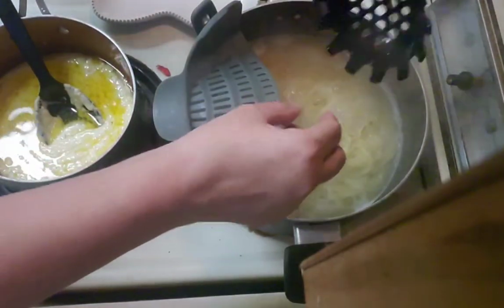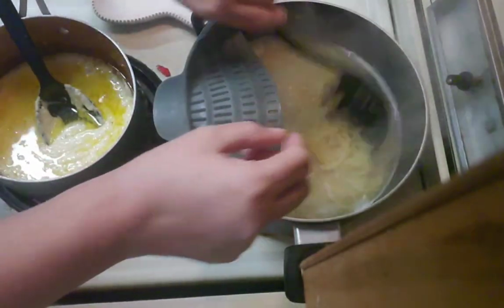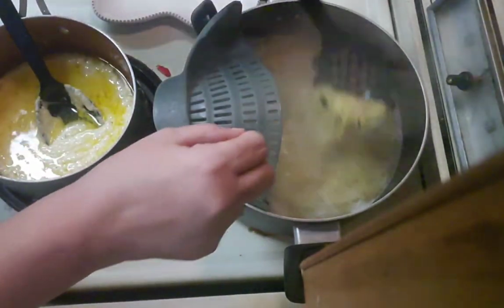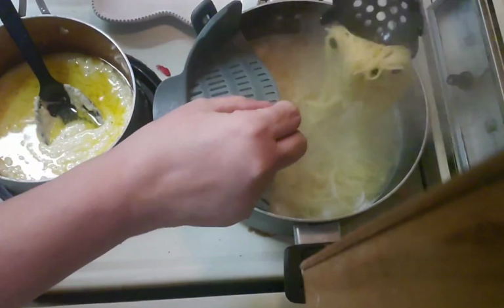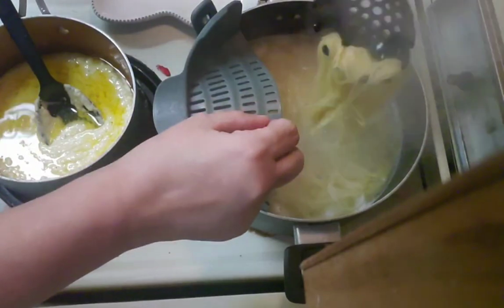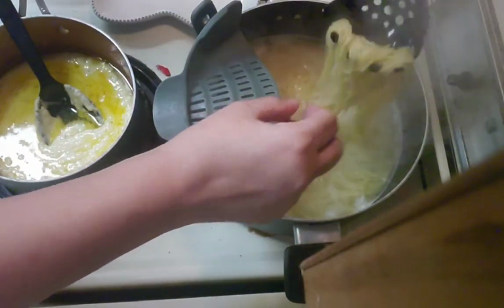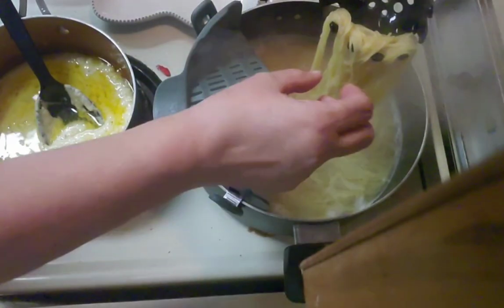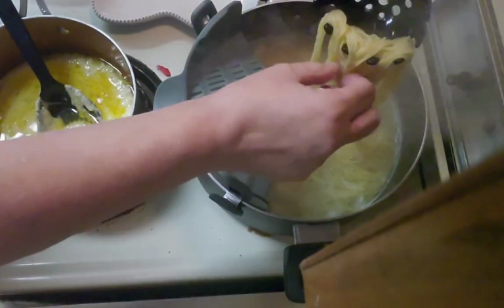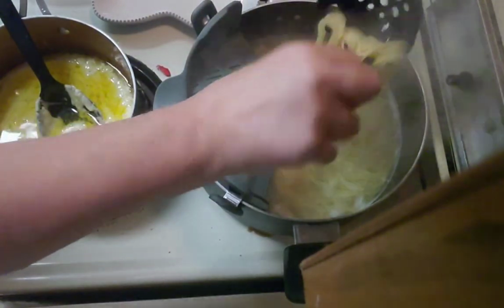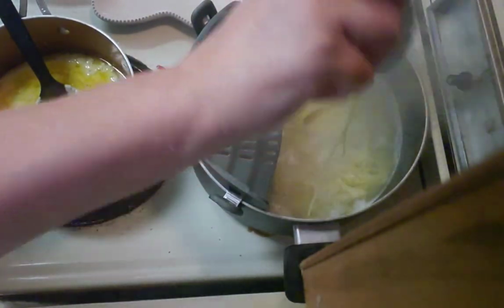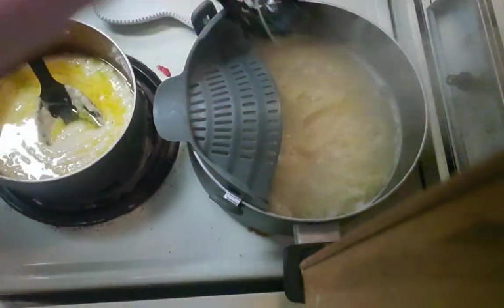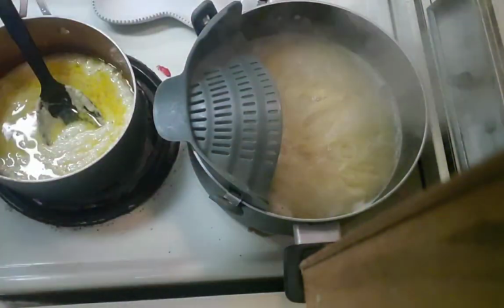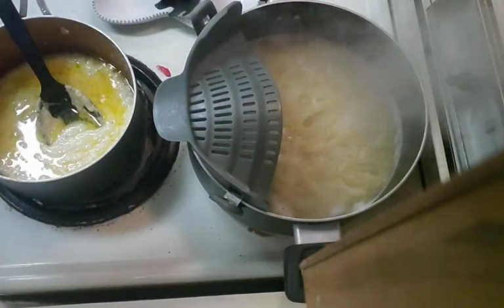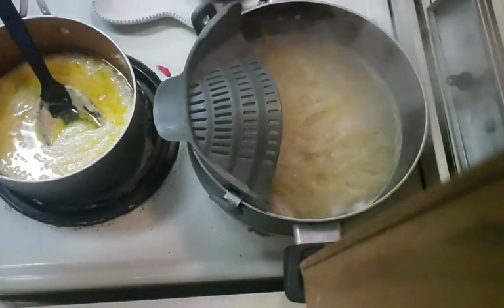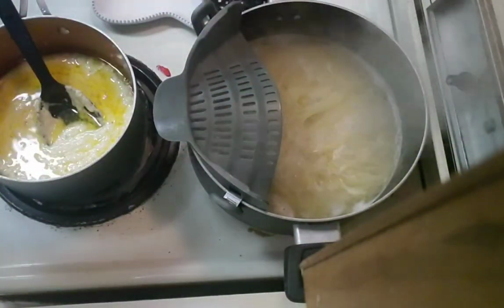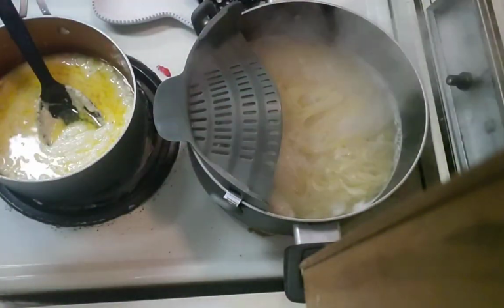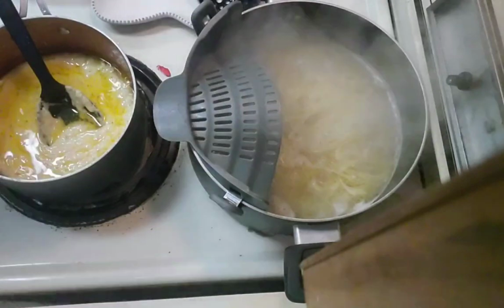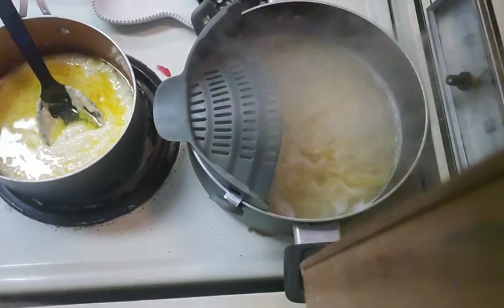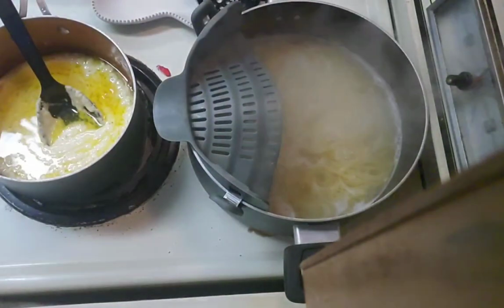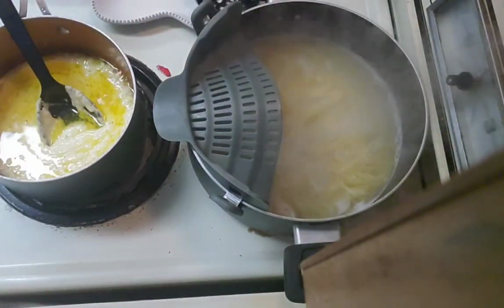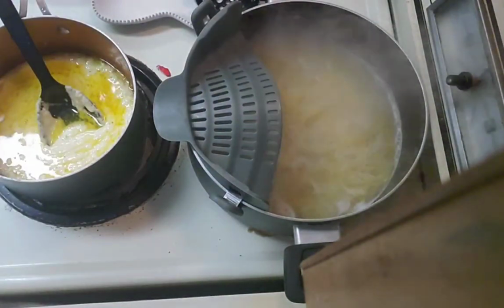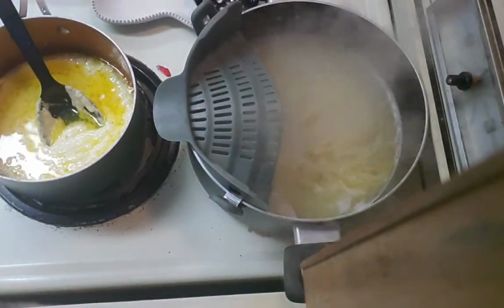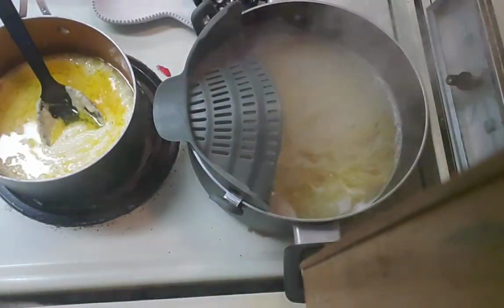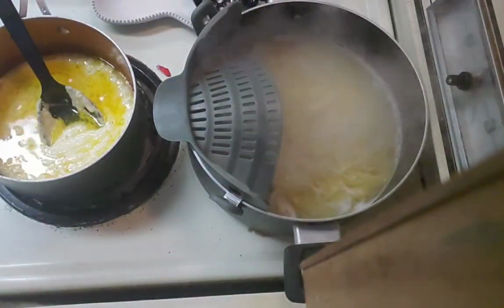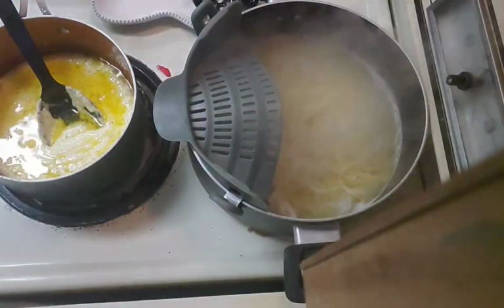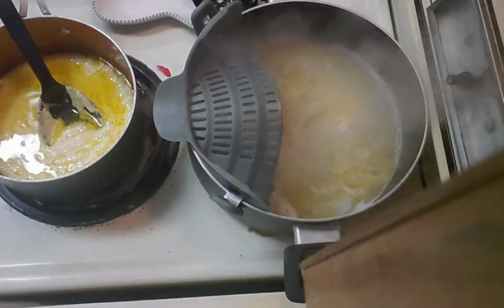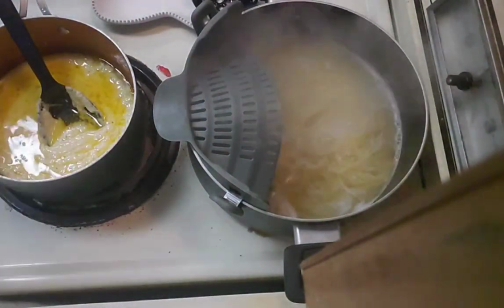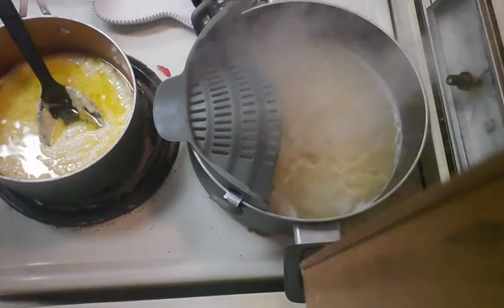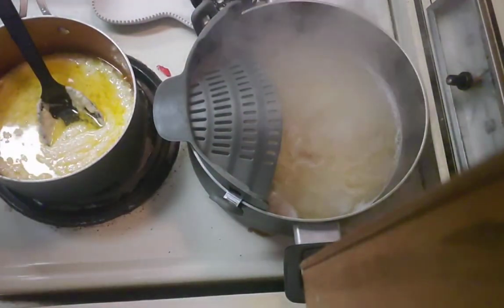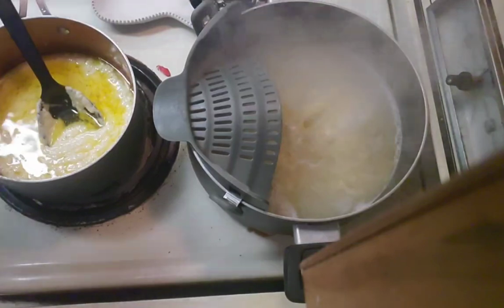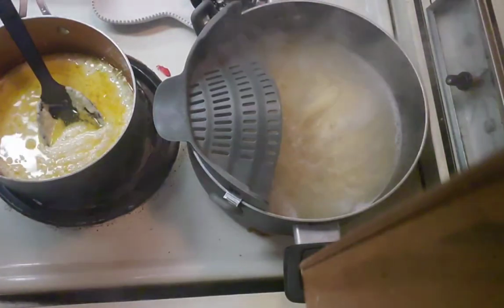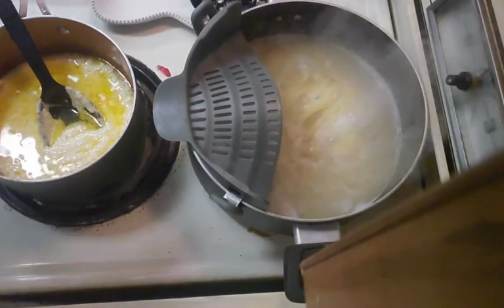Our pantry is pretty disorganized because we tend to be in like single layers all the time, so we'll be able to put two layers with this organizer.